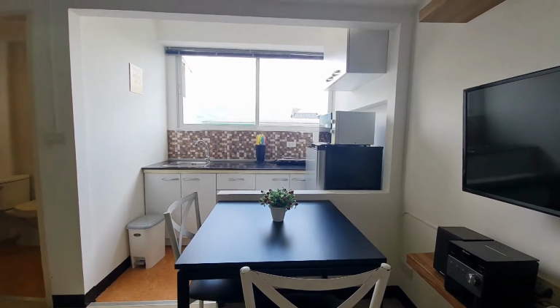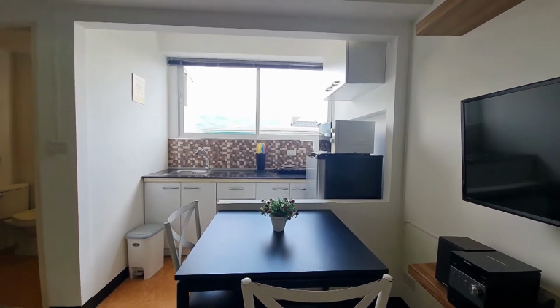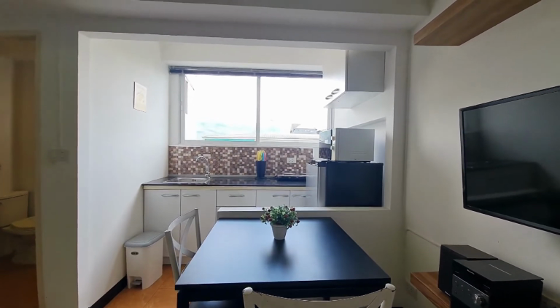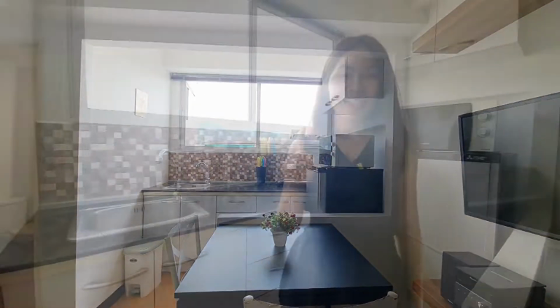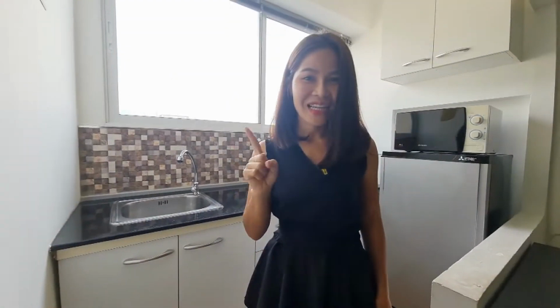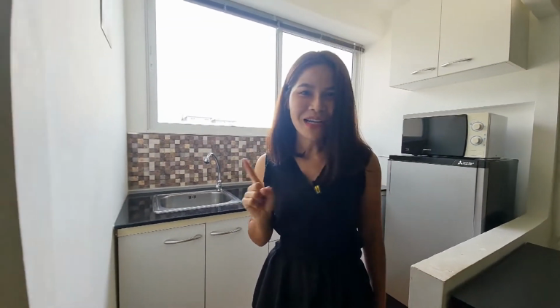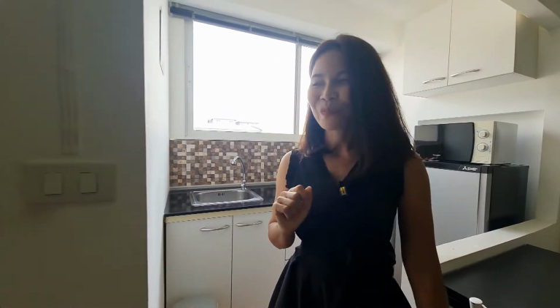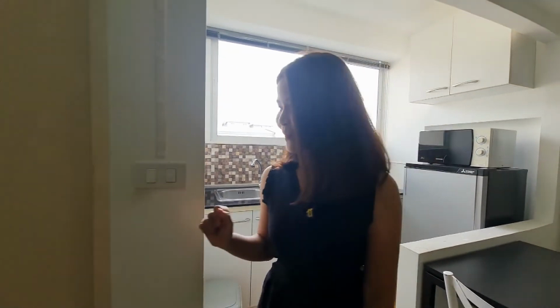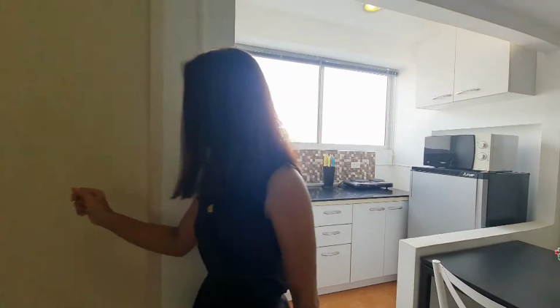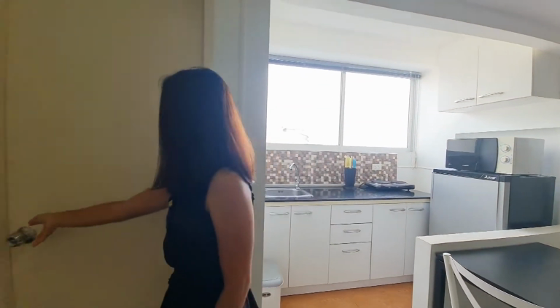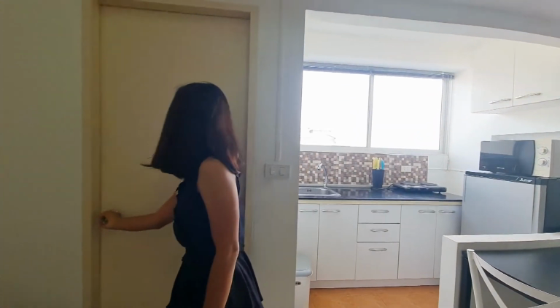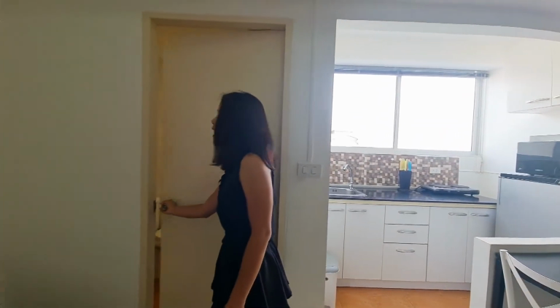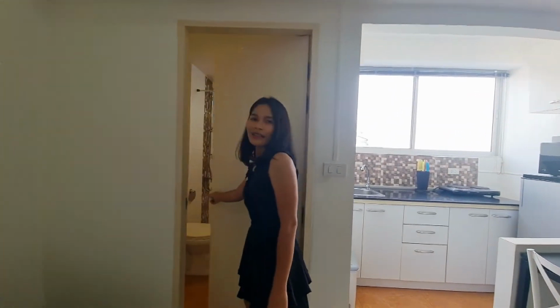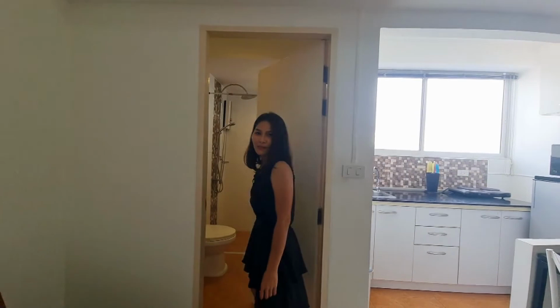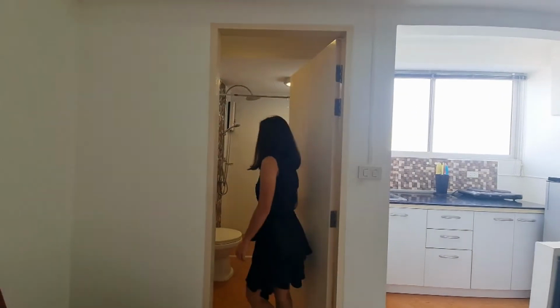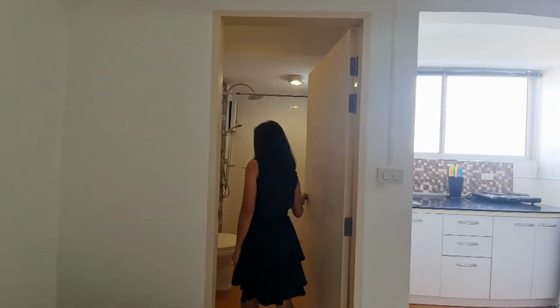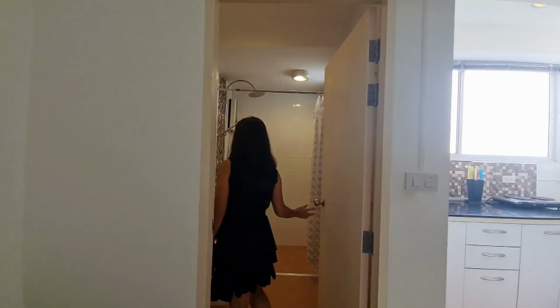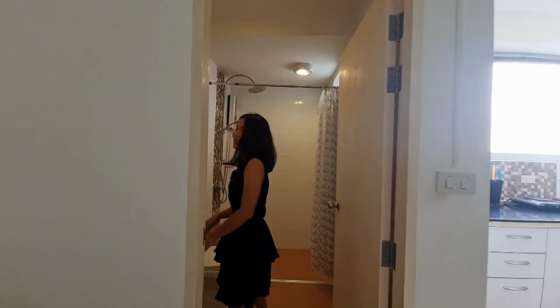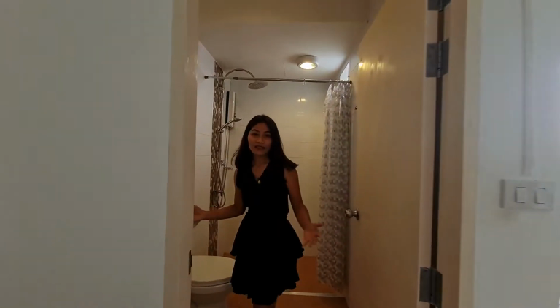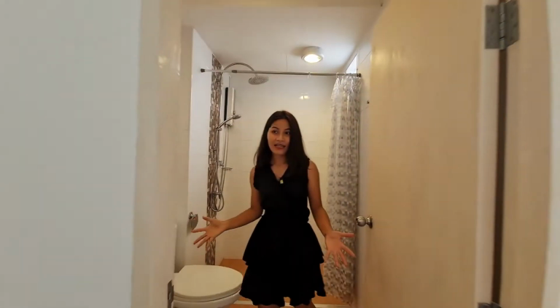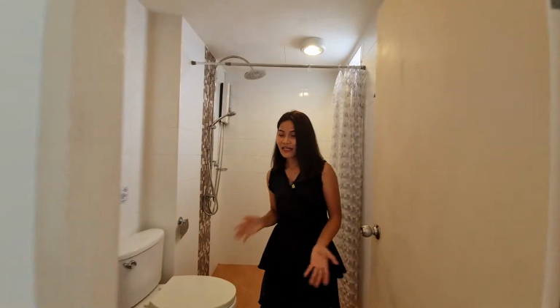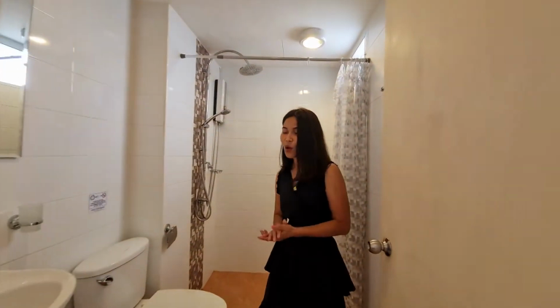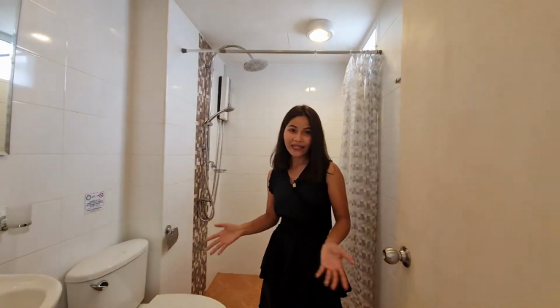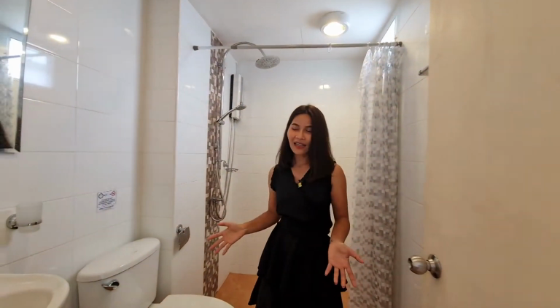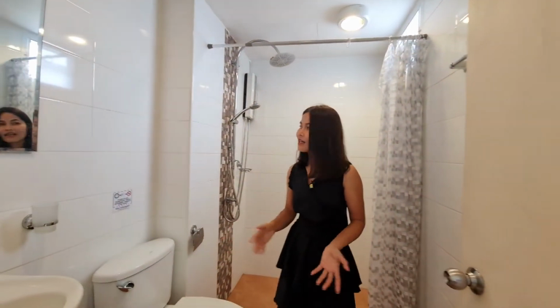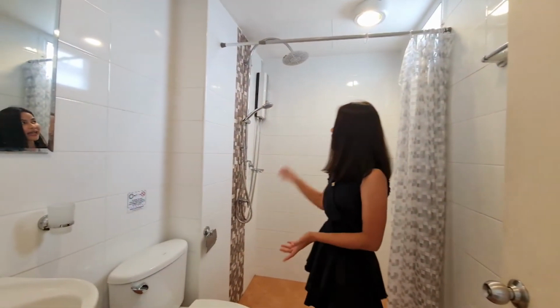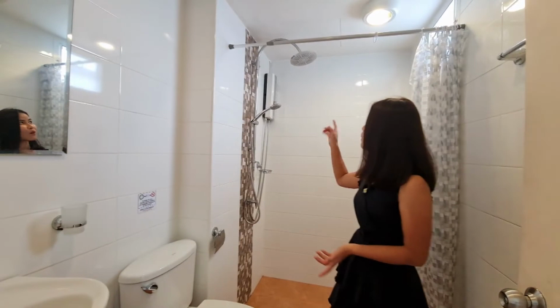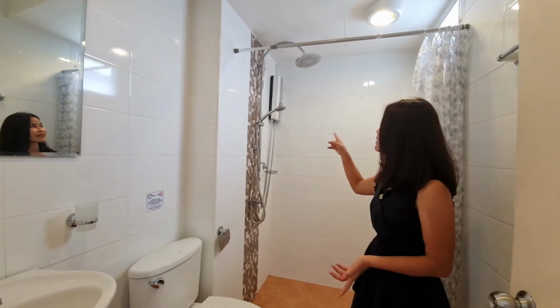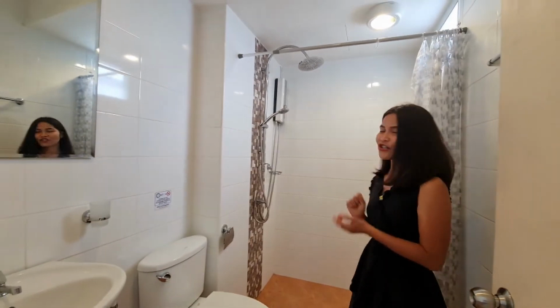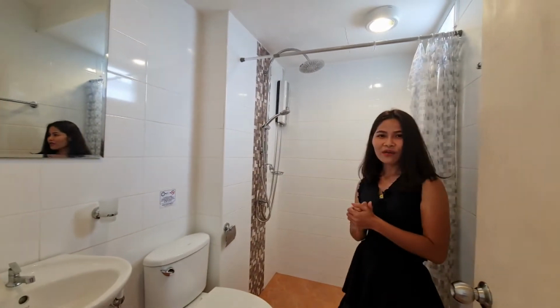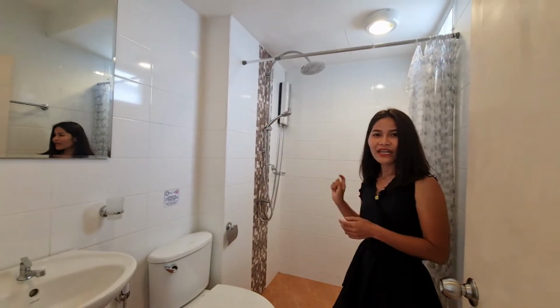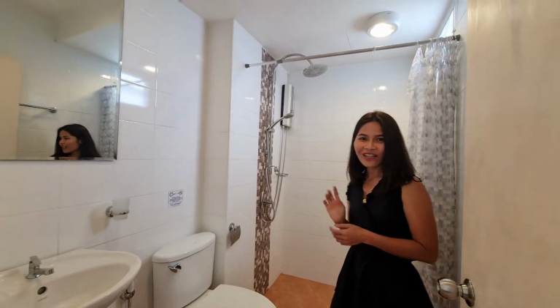Now let's check the bathroom. The bathroom is designed really nicely with a white color scheme. It comes with a rain shower and a water heater.